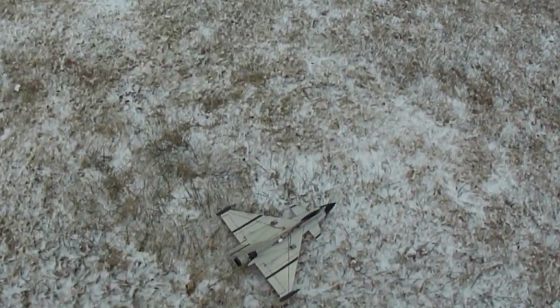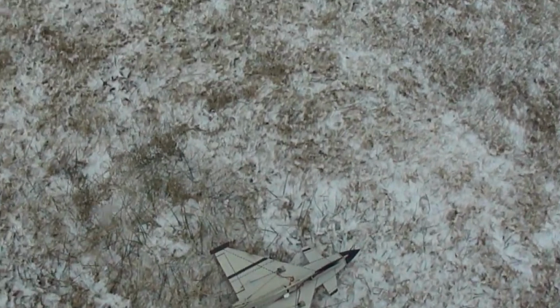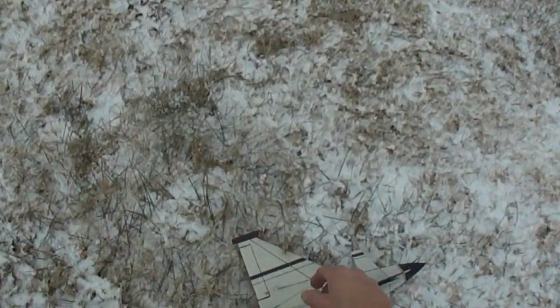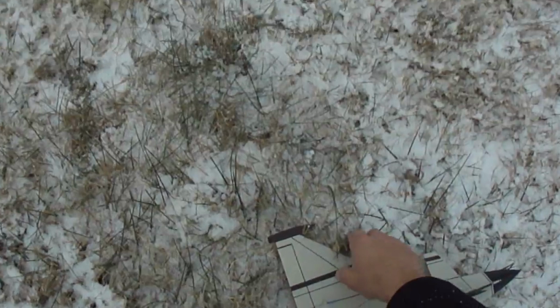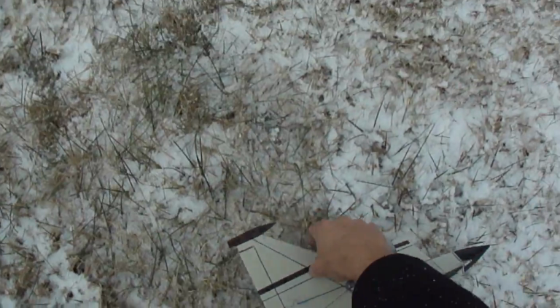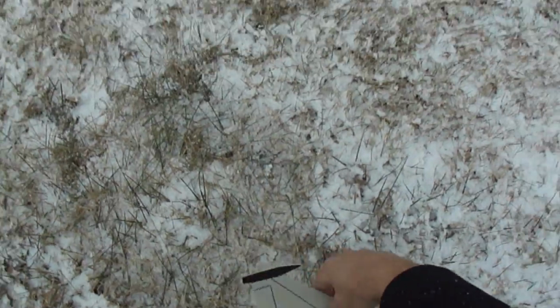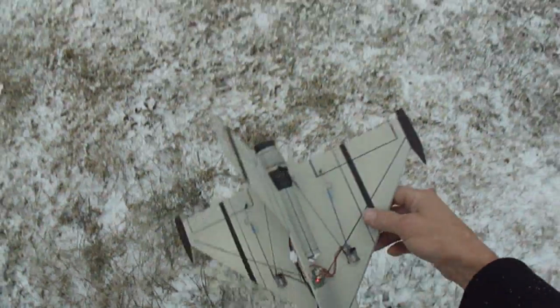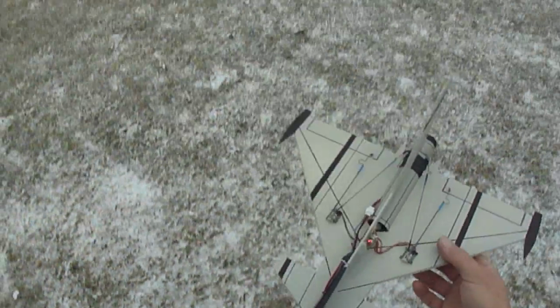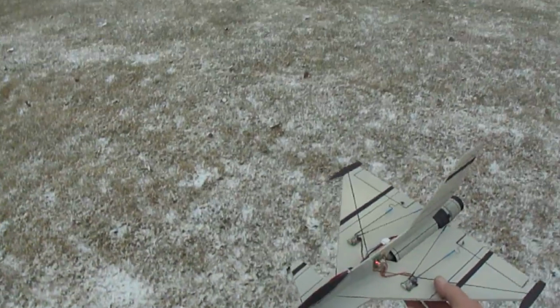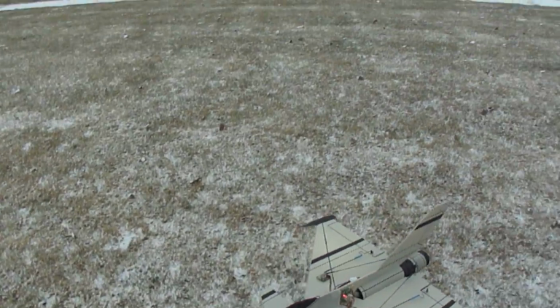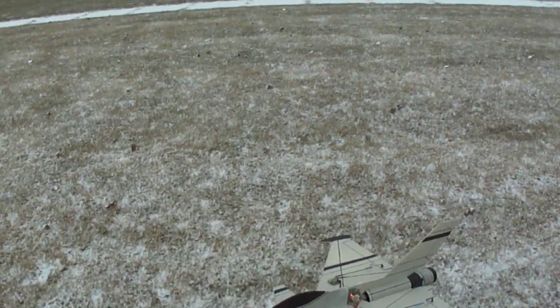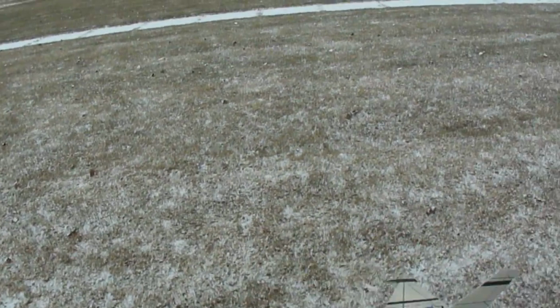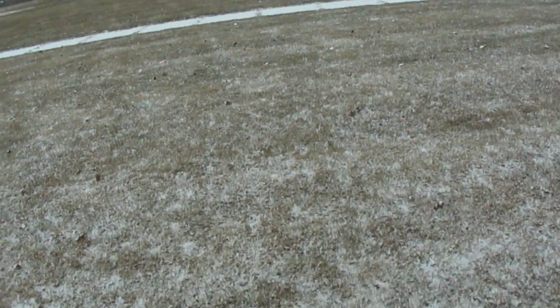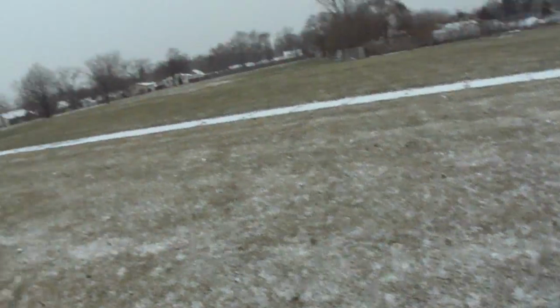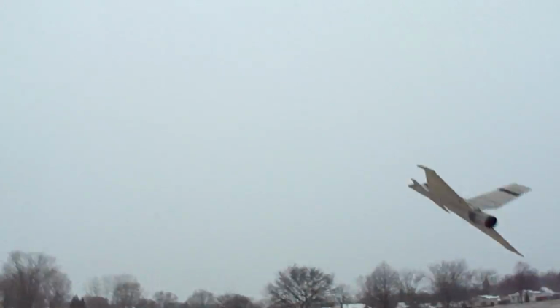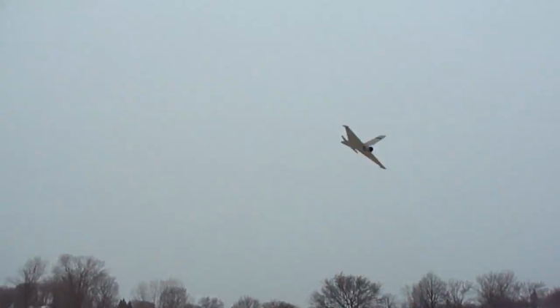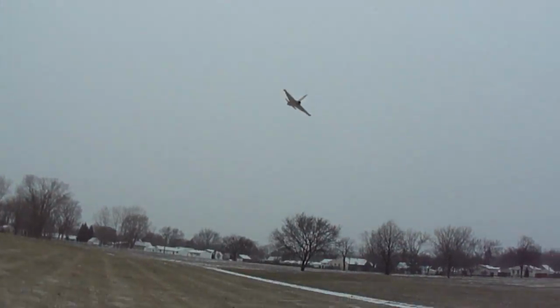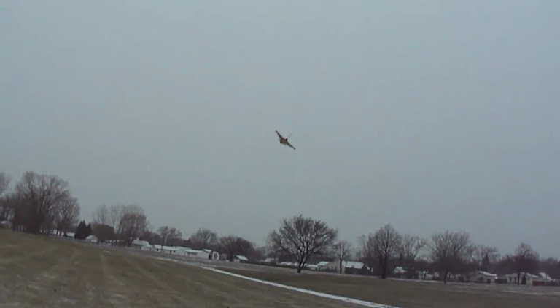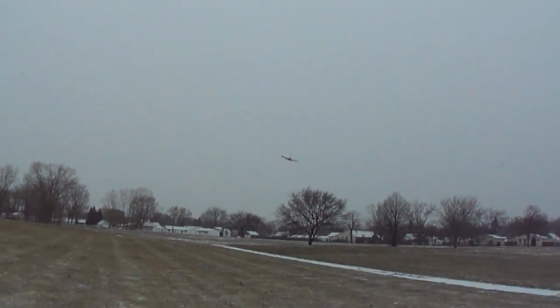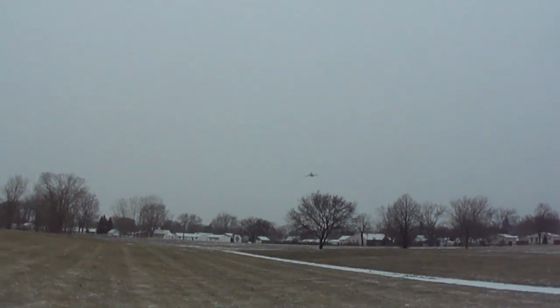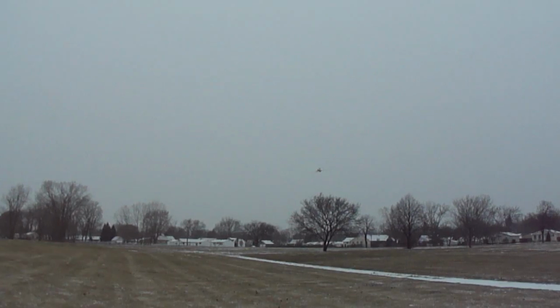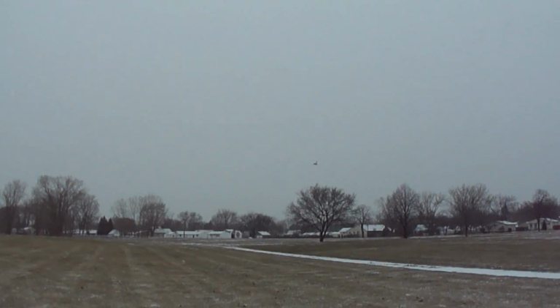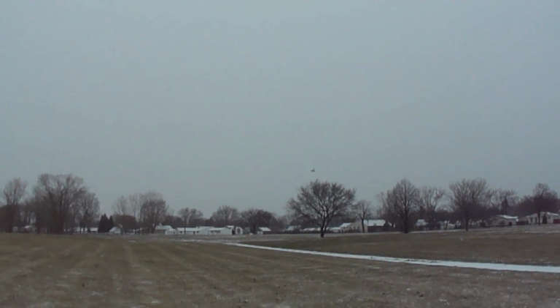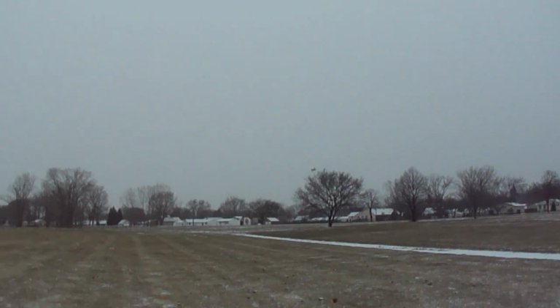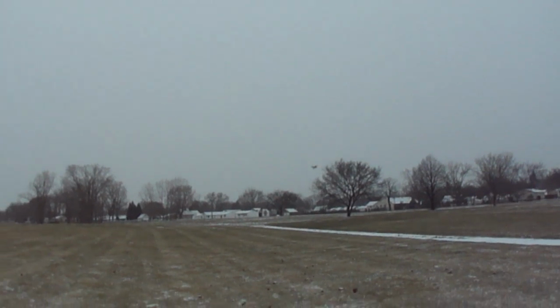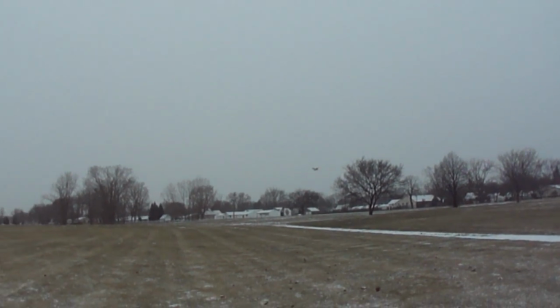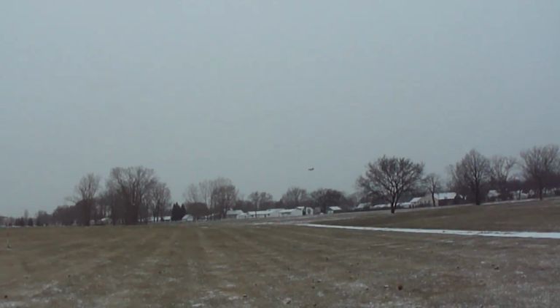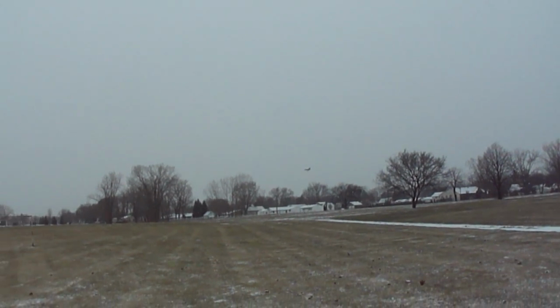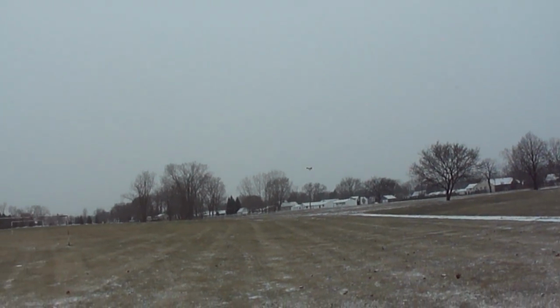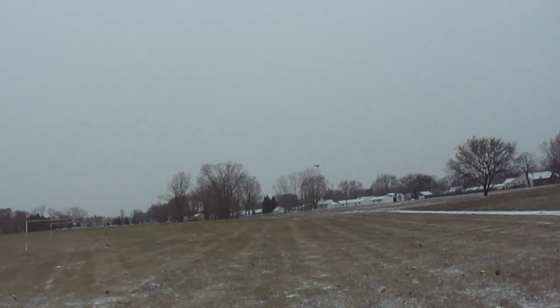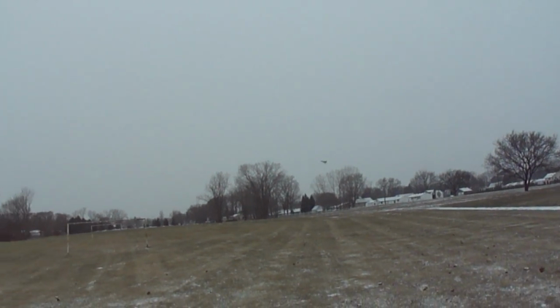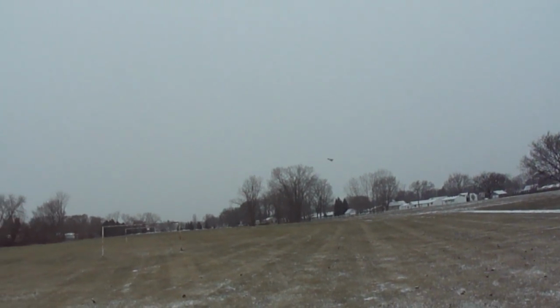Woo, a little too low. You can see they're so lightweight nothing even happens when you crash. That's pretty good.